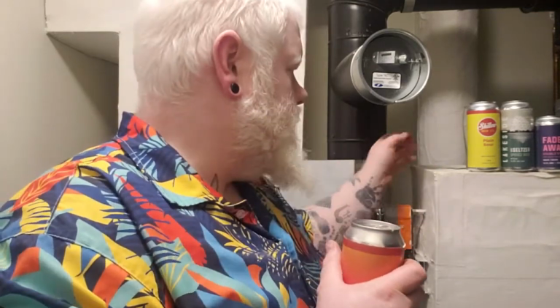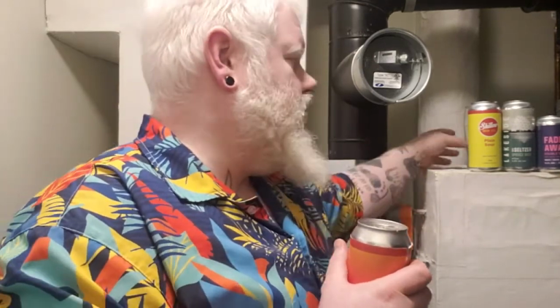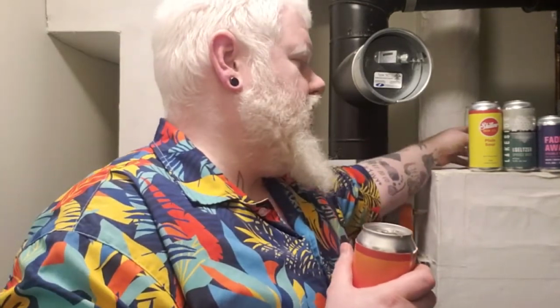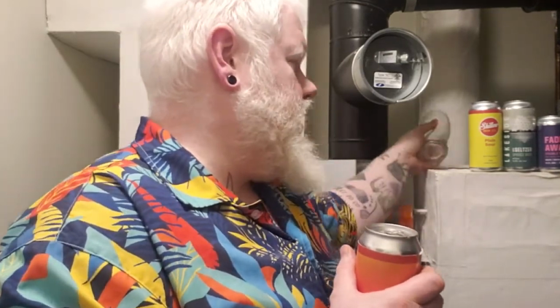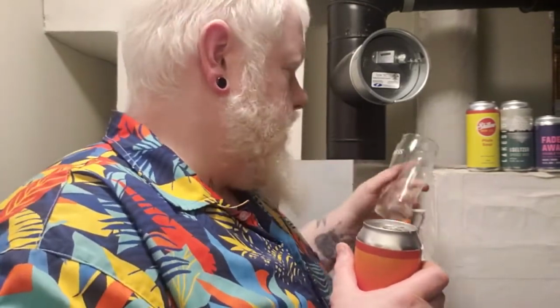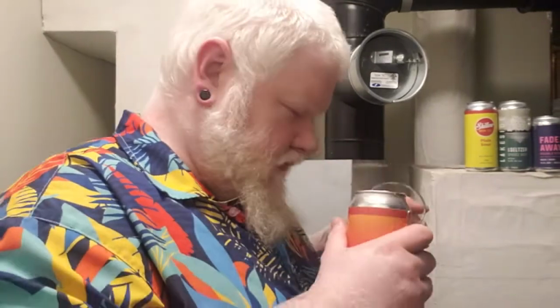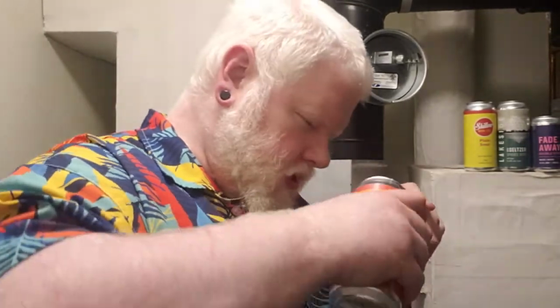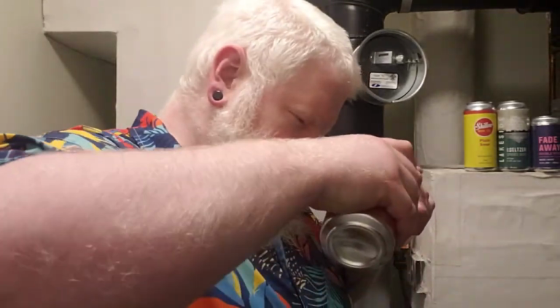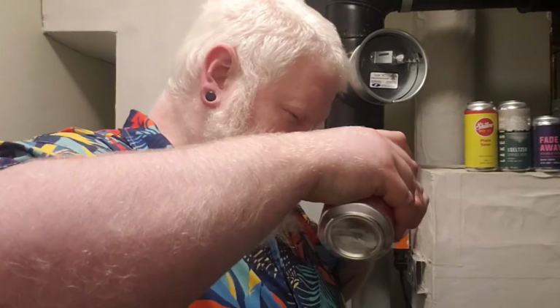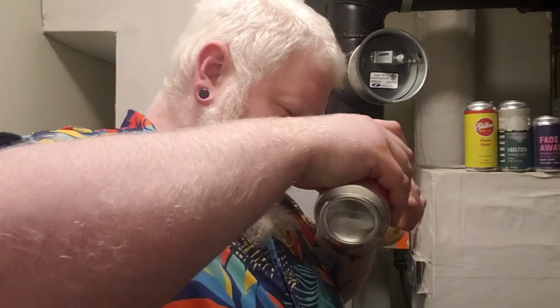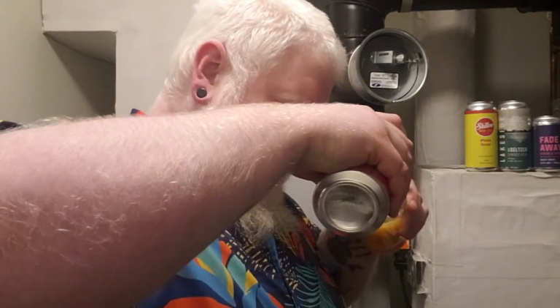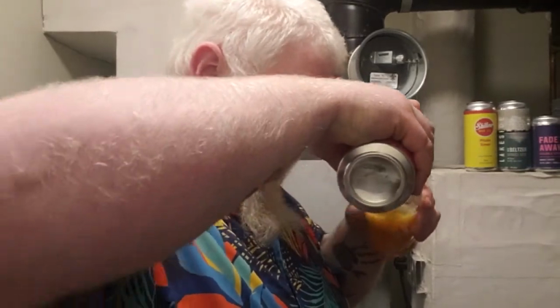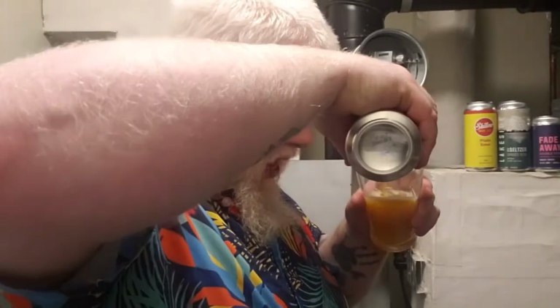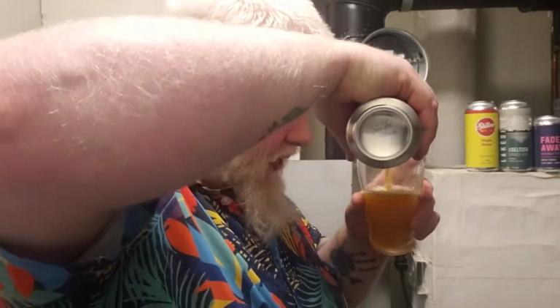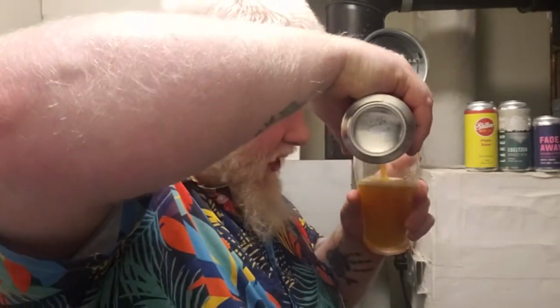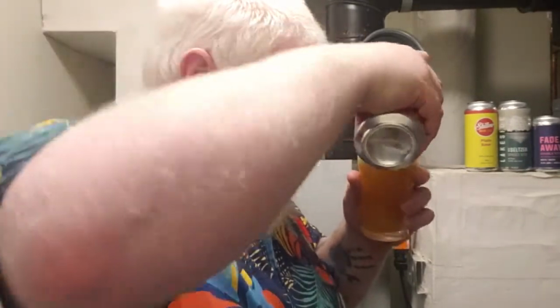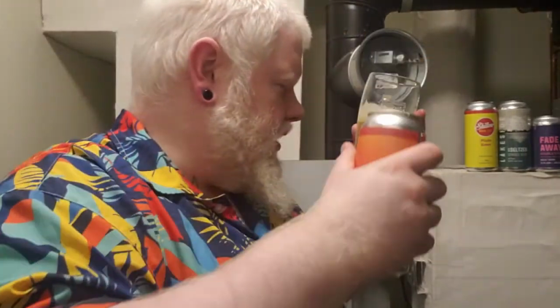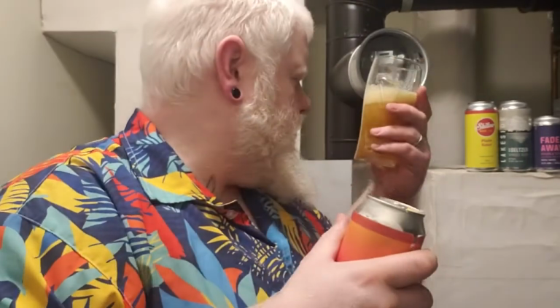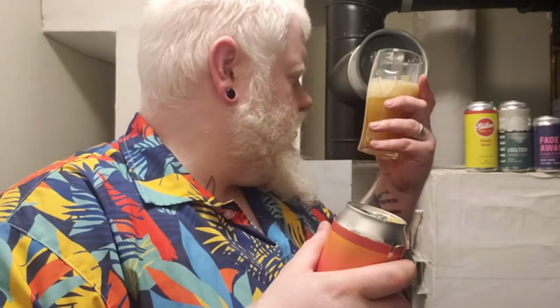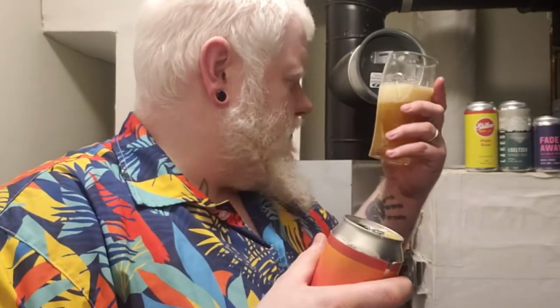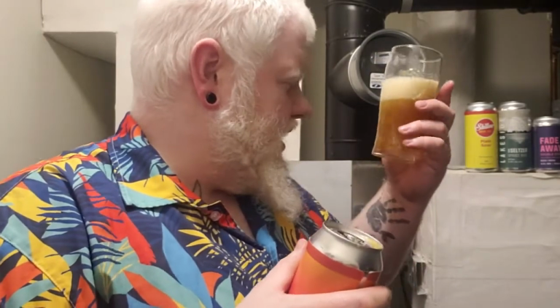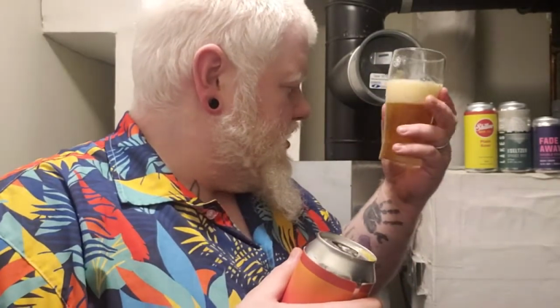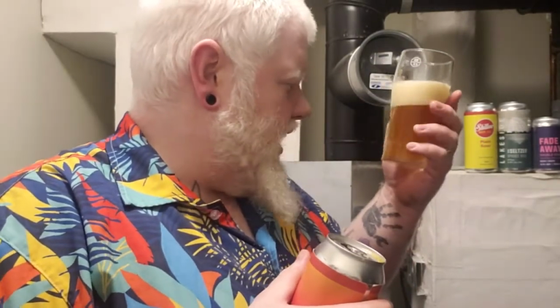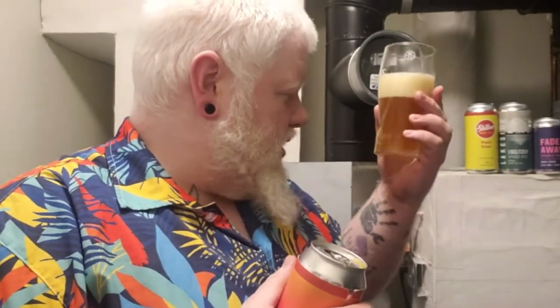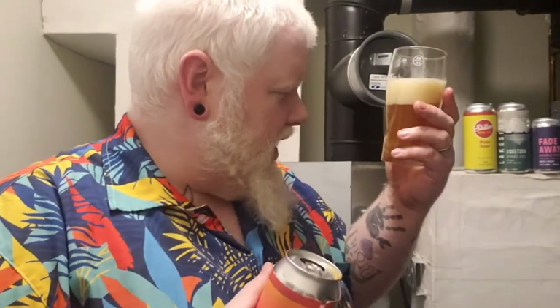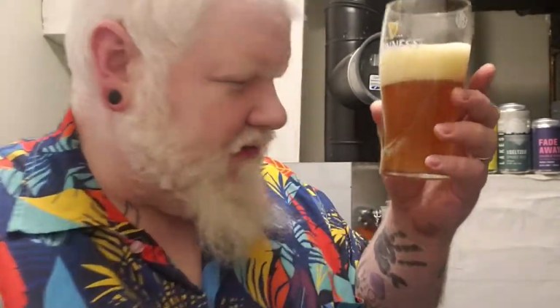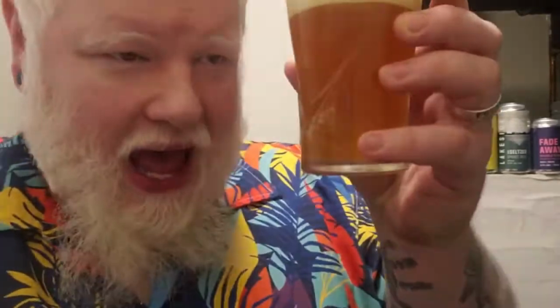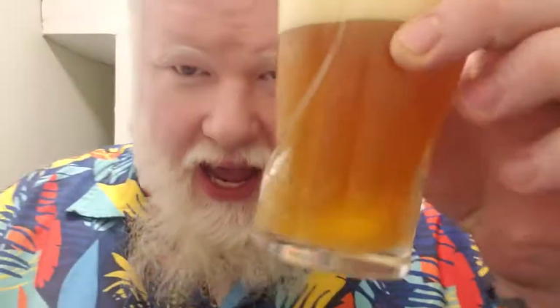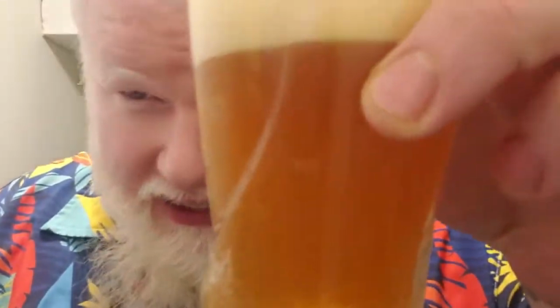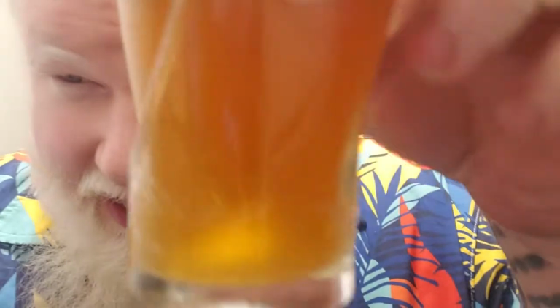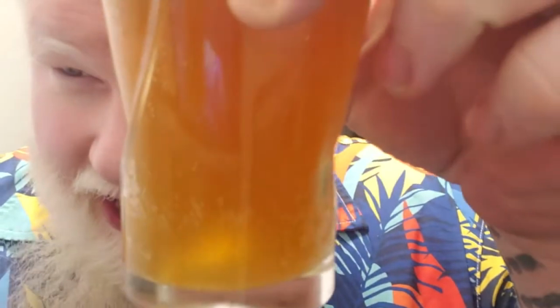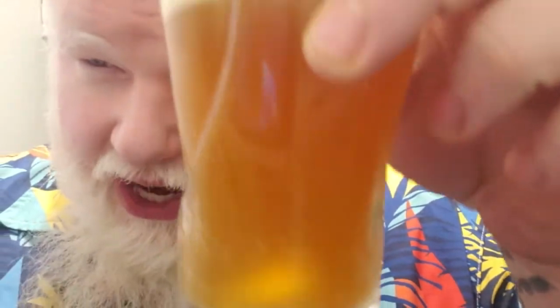Blood Orange IPA — the IPA-est of the IPAs. It's the Blood Orange IPA. She's the IPA-est of the IPAs. Easy crazy.